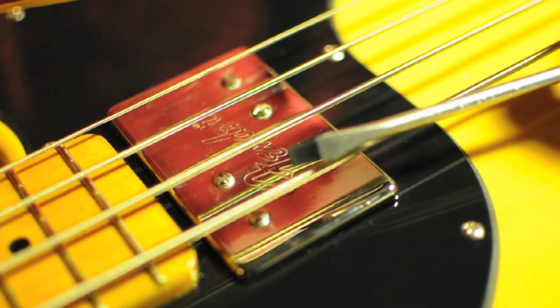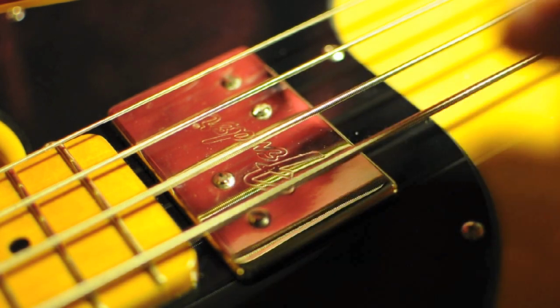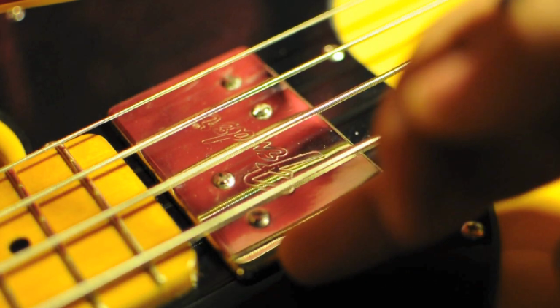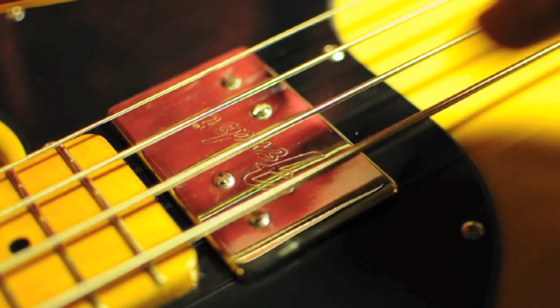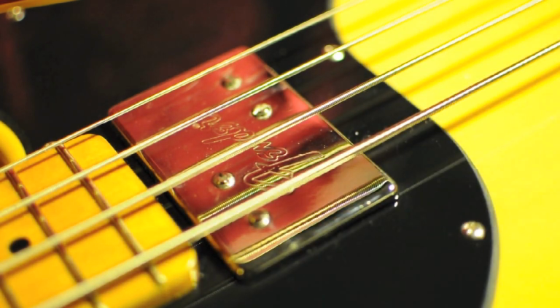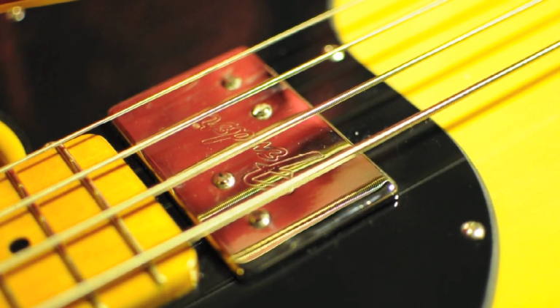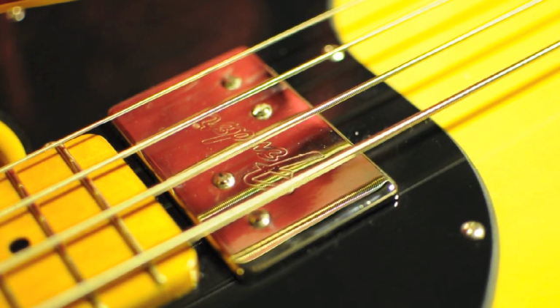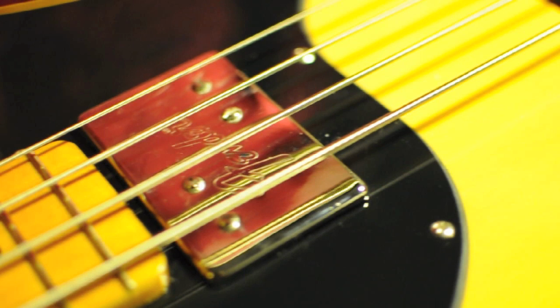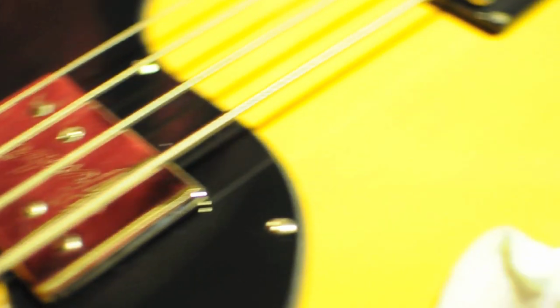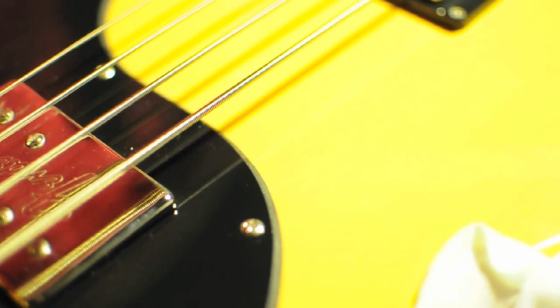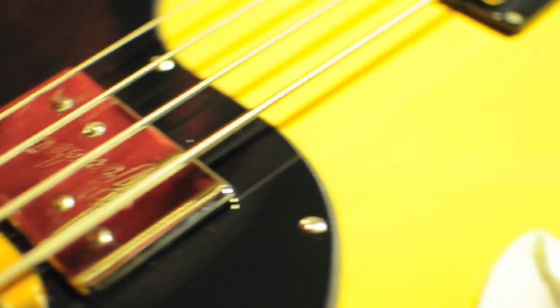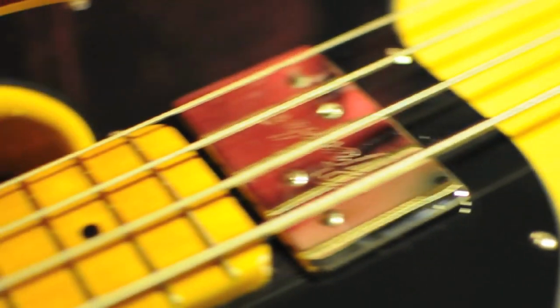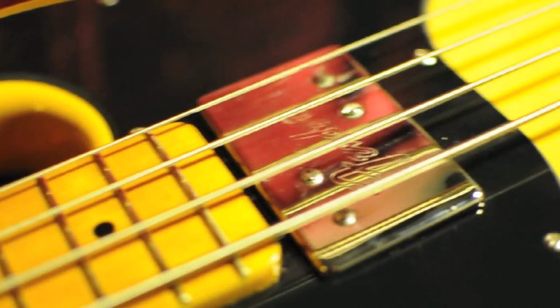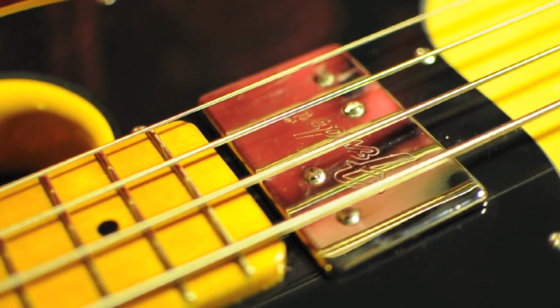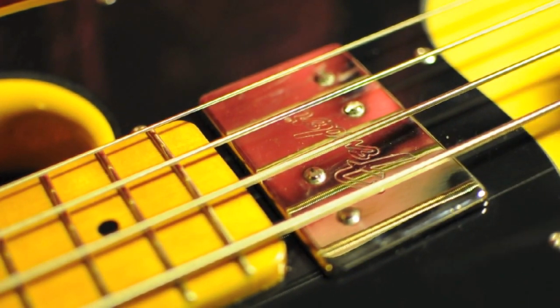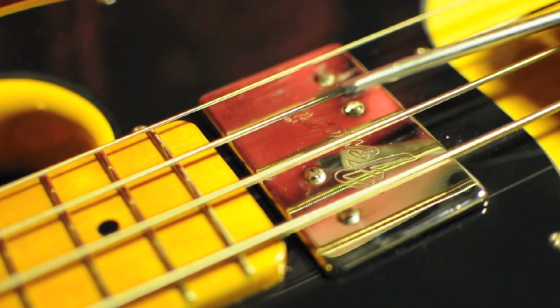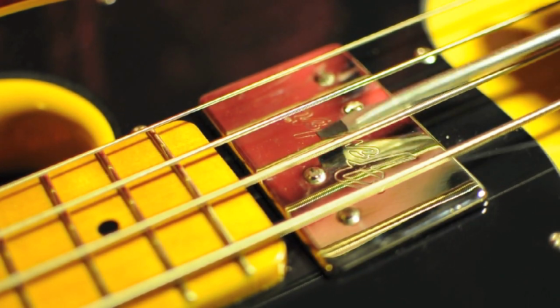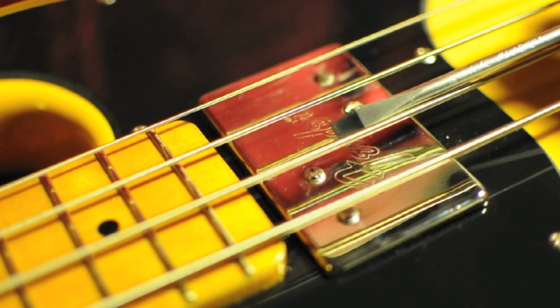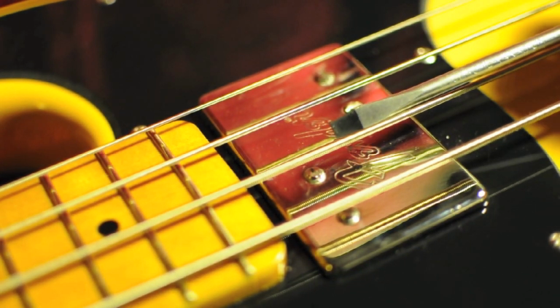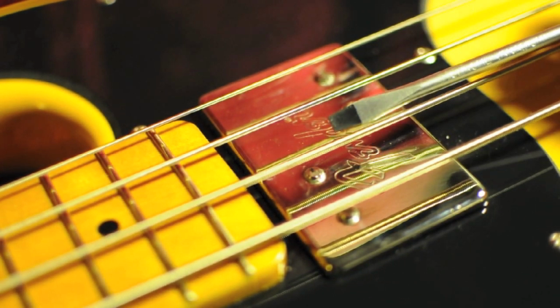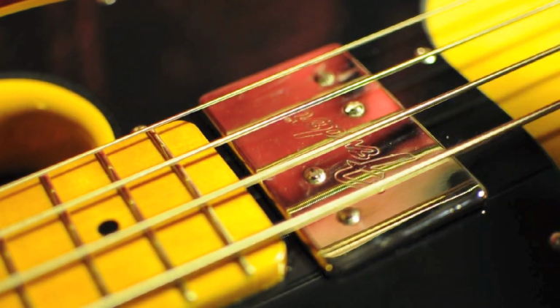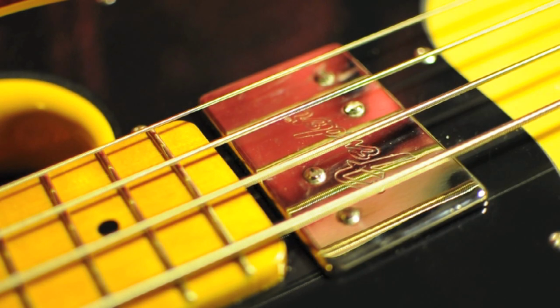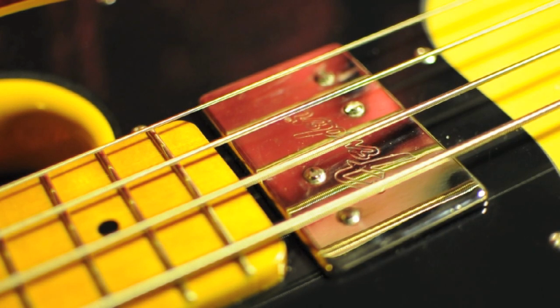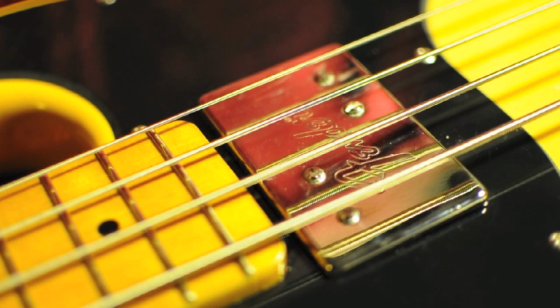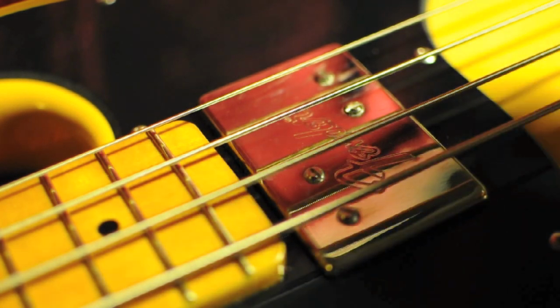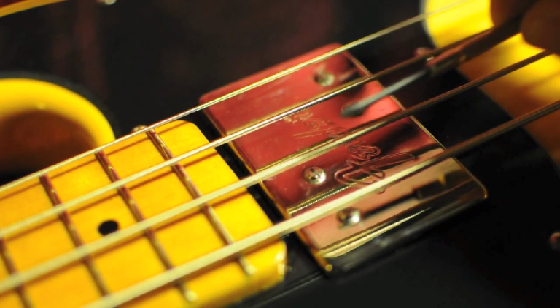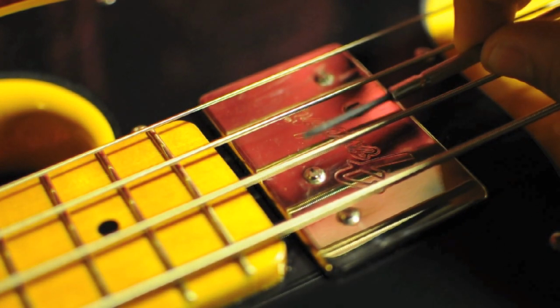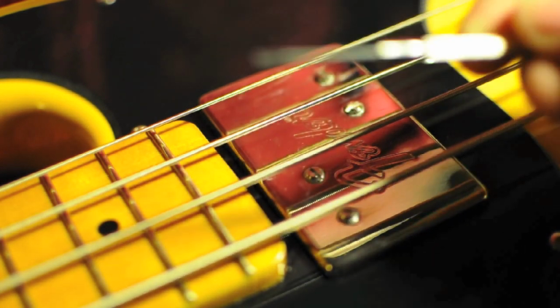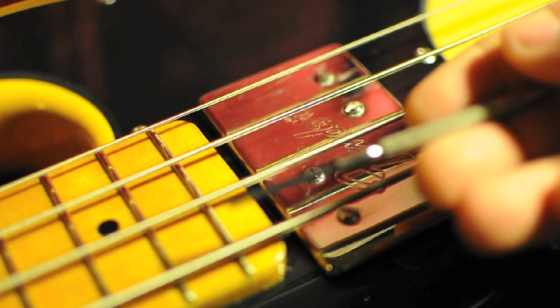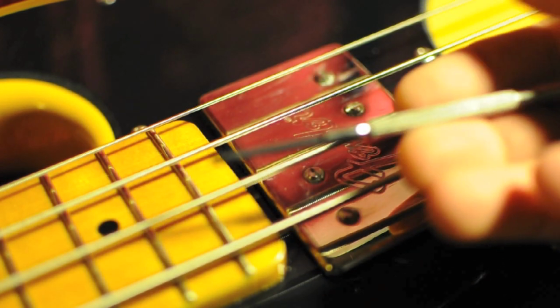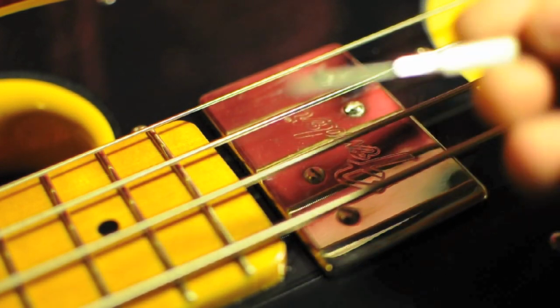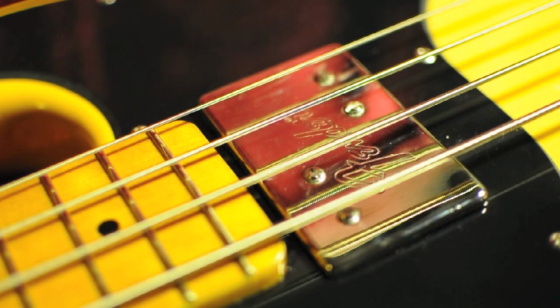So if you want to raise these pickups on the Telecaster bass, there's two of them. Fairly simple, you'll need a screwdriver like this. These ones are no good, too flimsy.